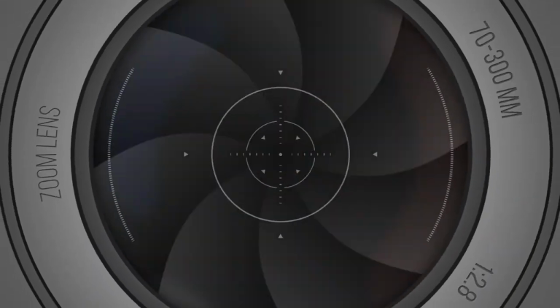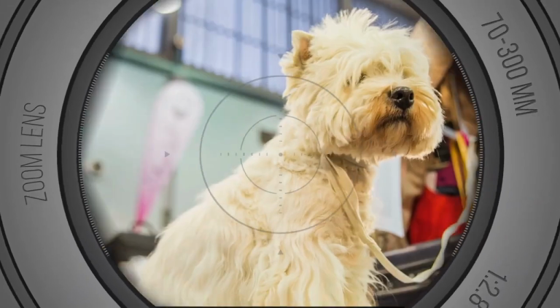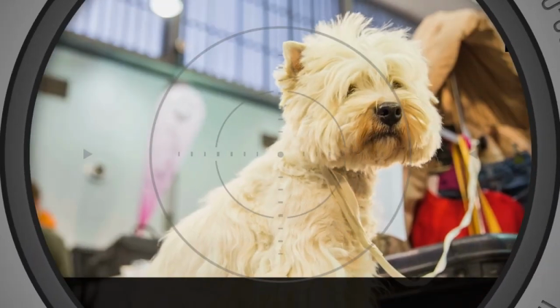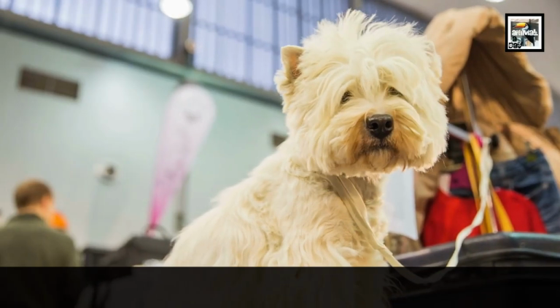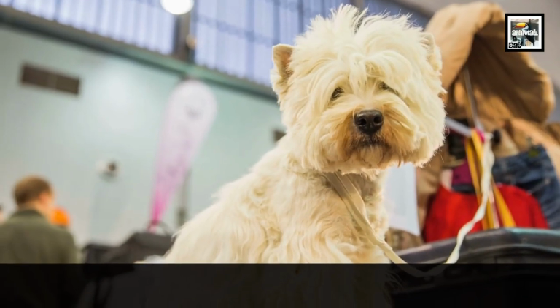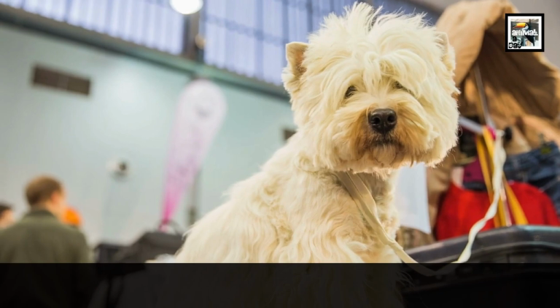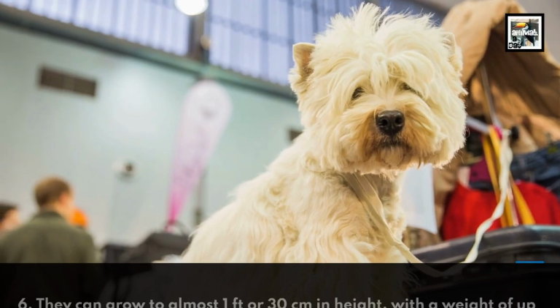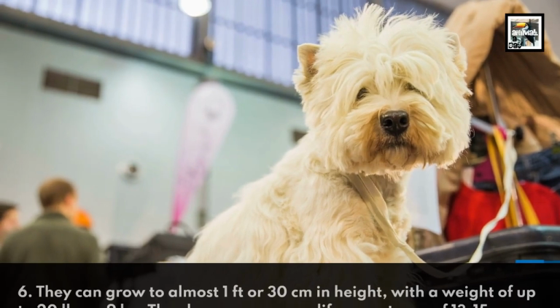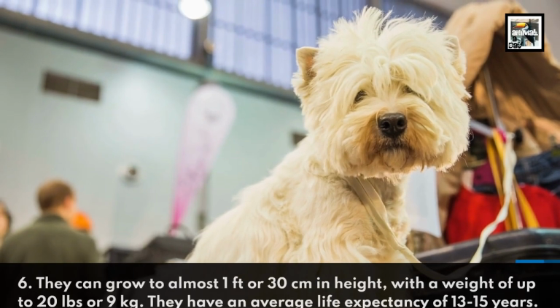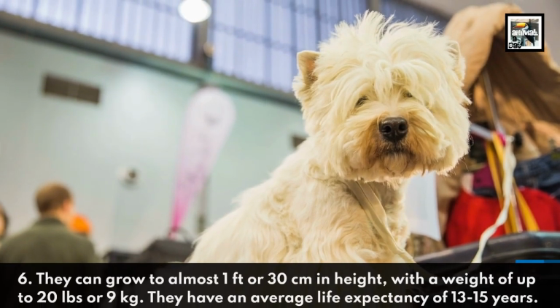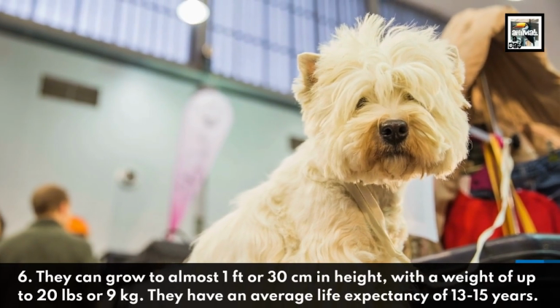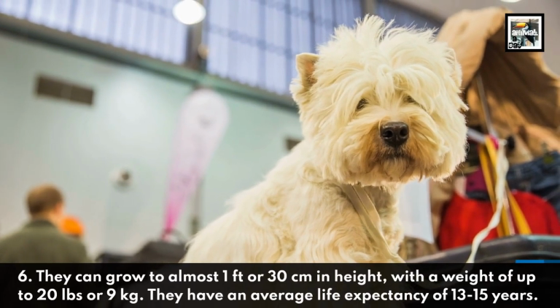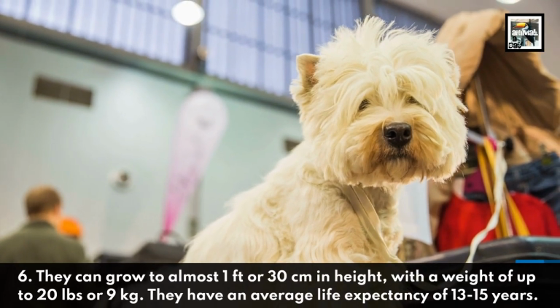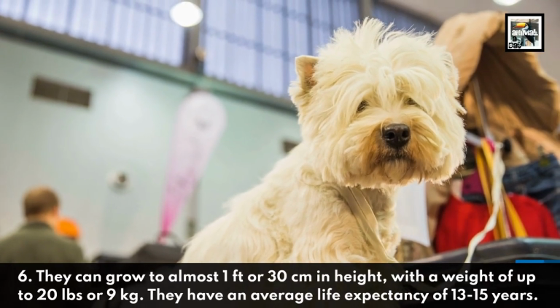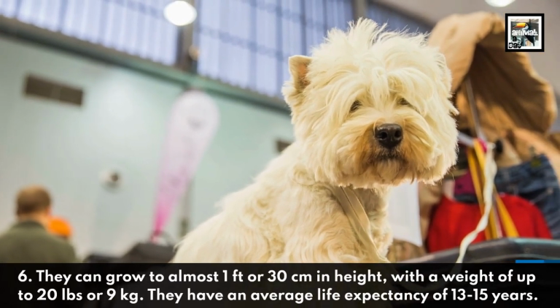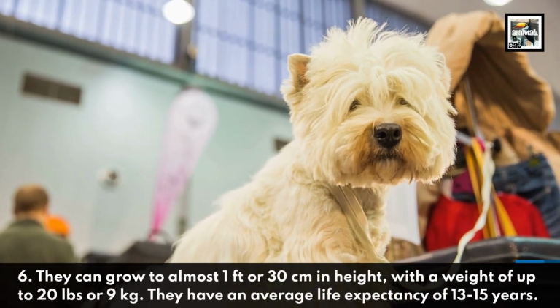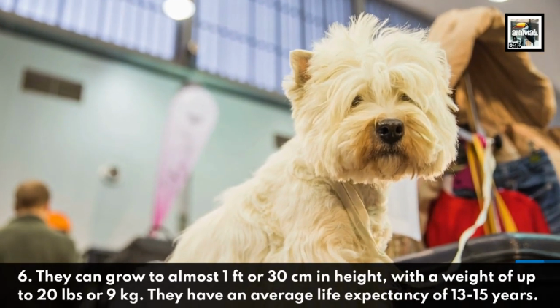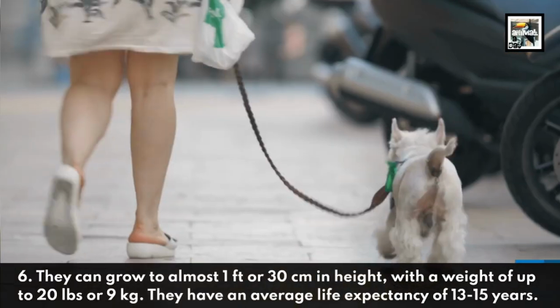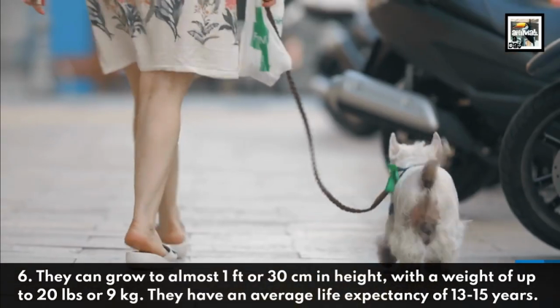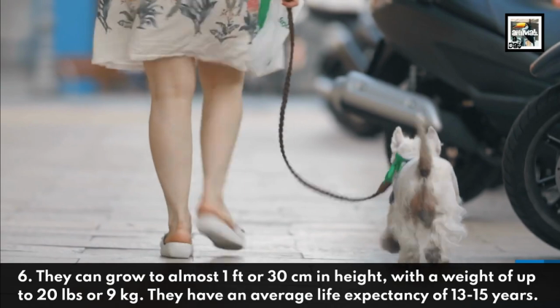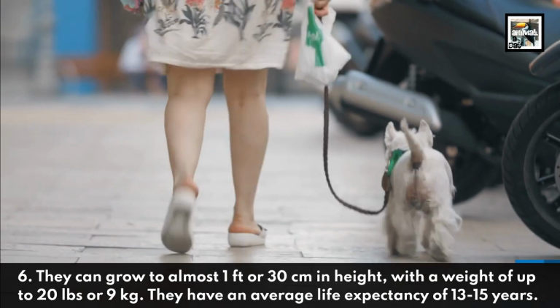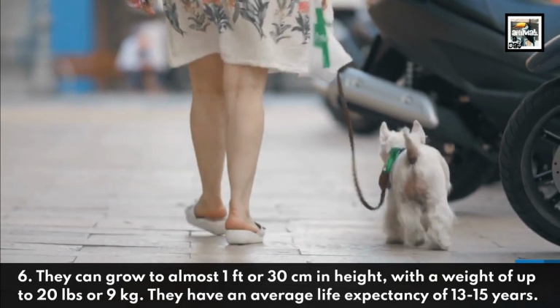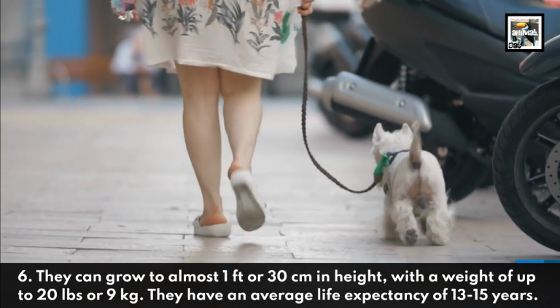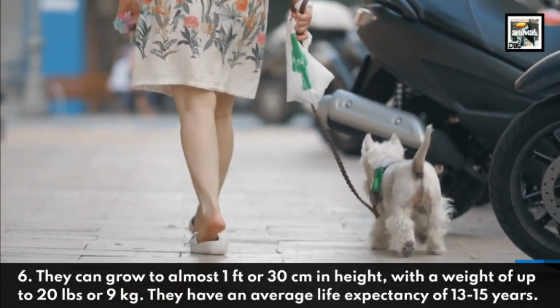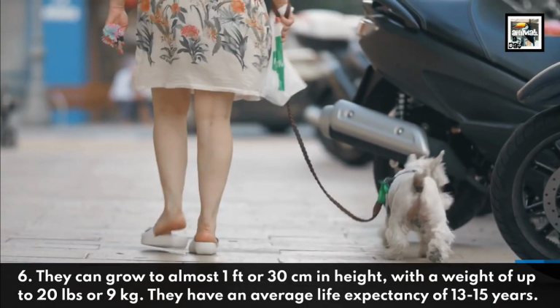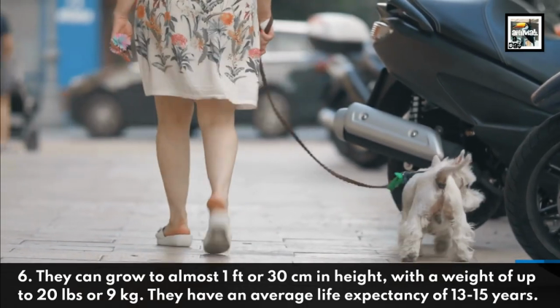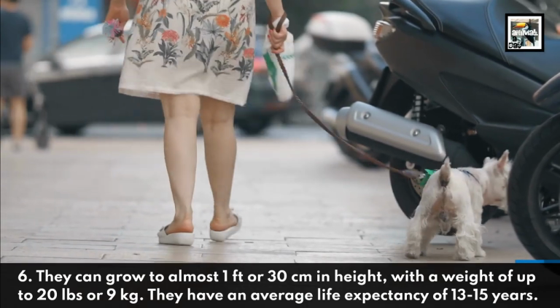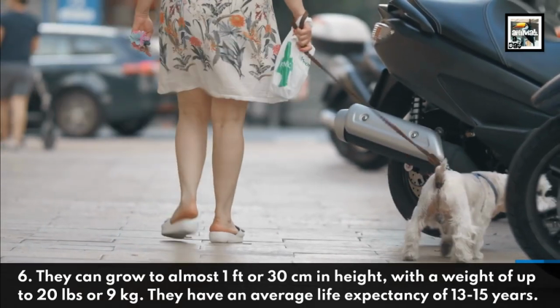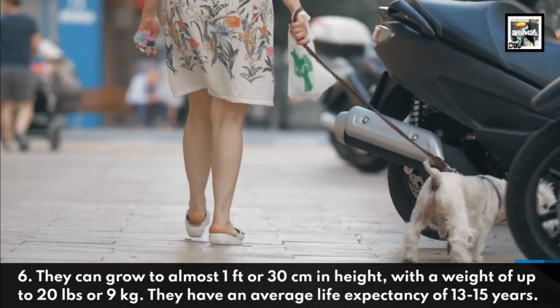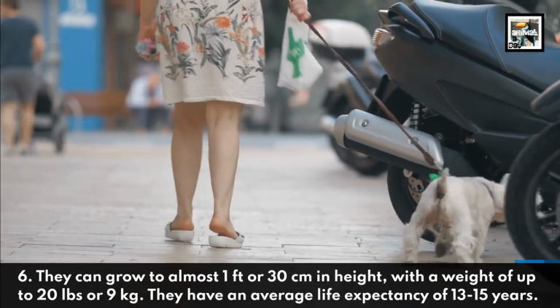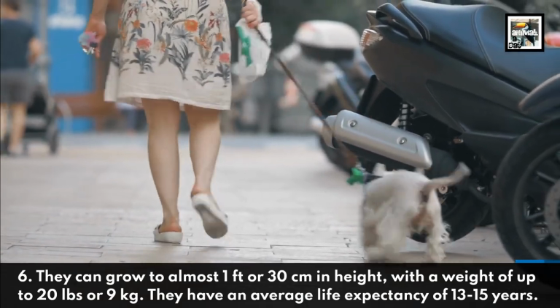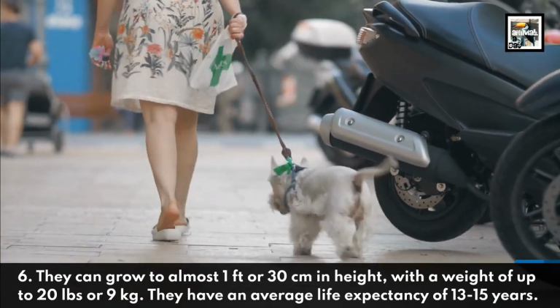Fact 6. They can grow to almost one foot or 30 centimeters in height, with a weight of up to 20 pounds or 9 kilograms. They have an average life expectancy of 13 to 15 years.